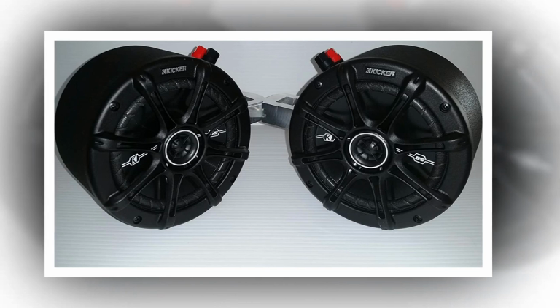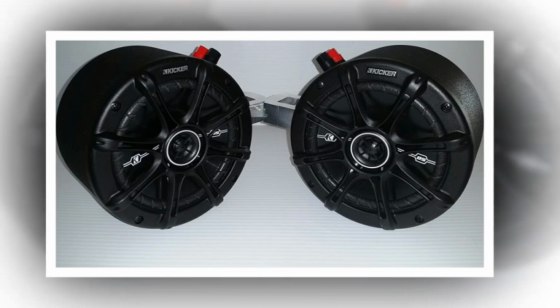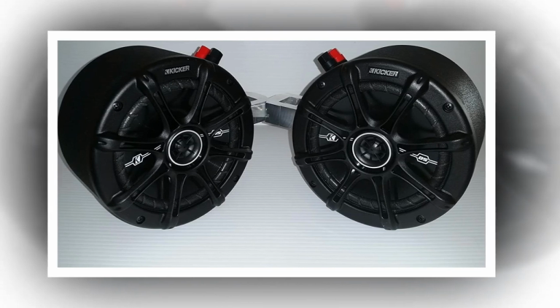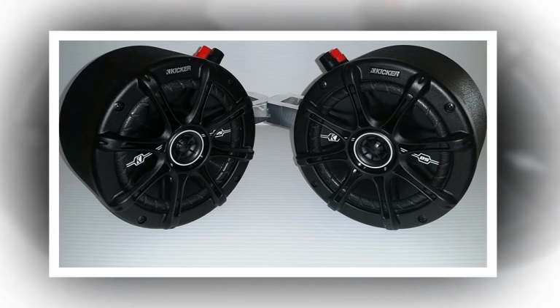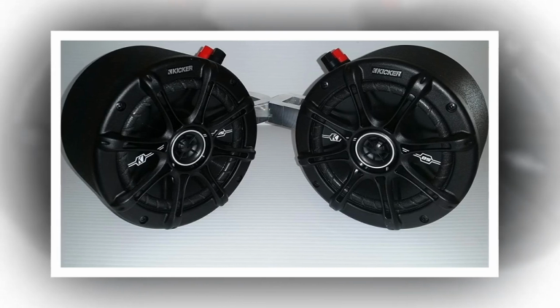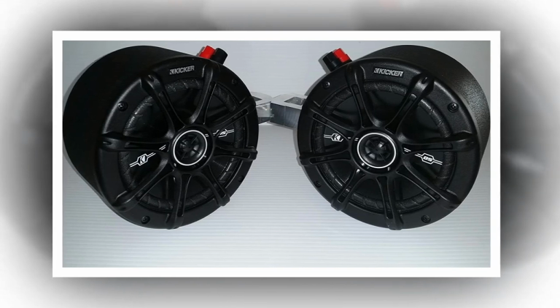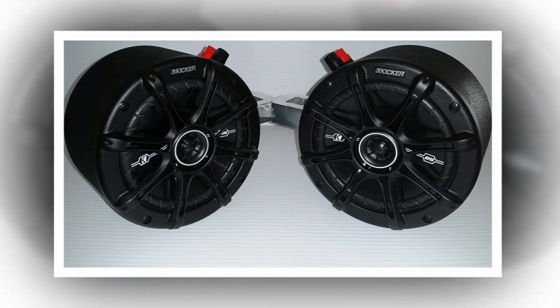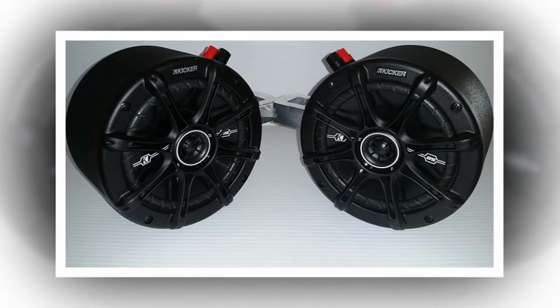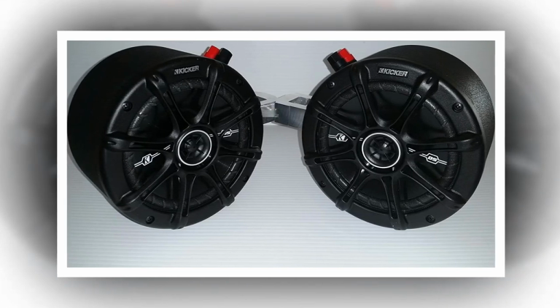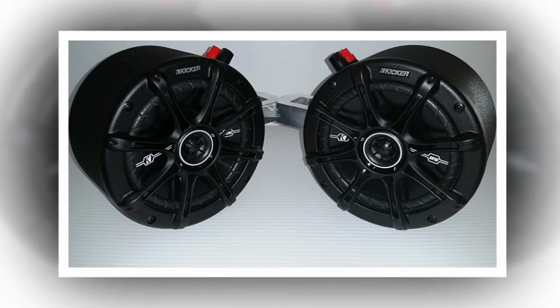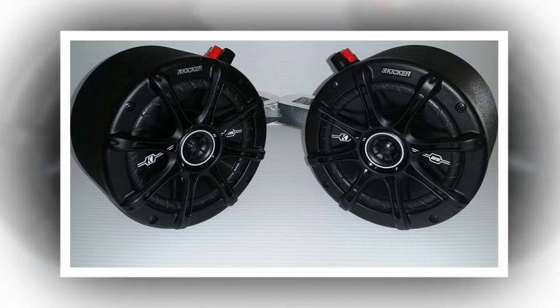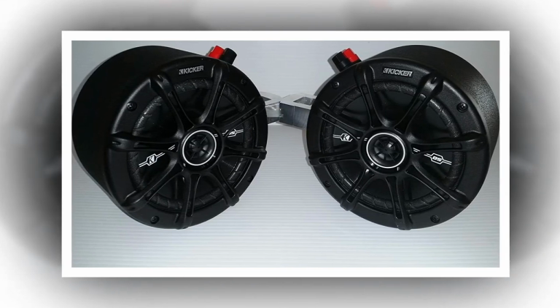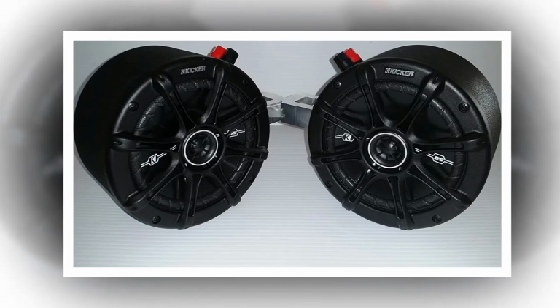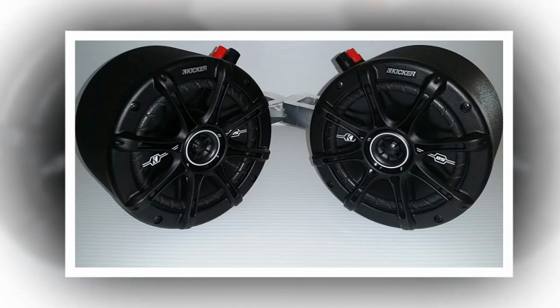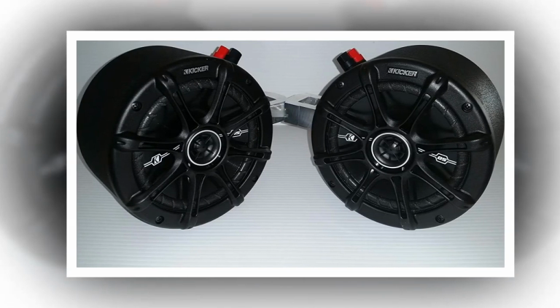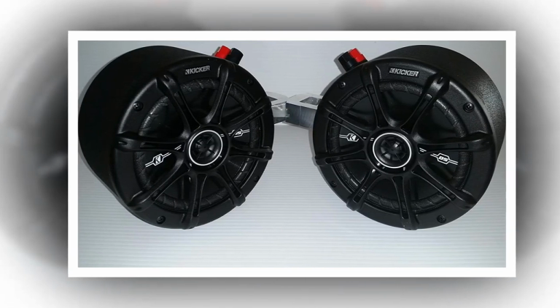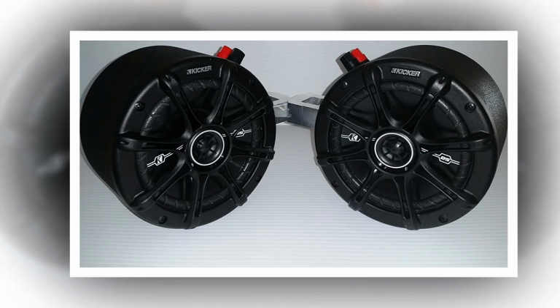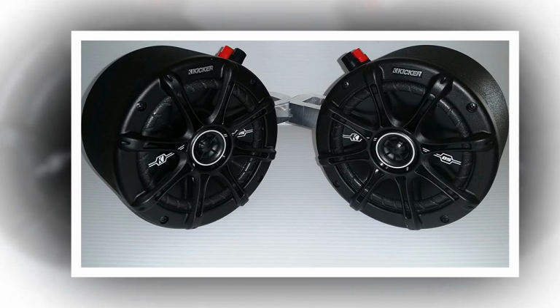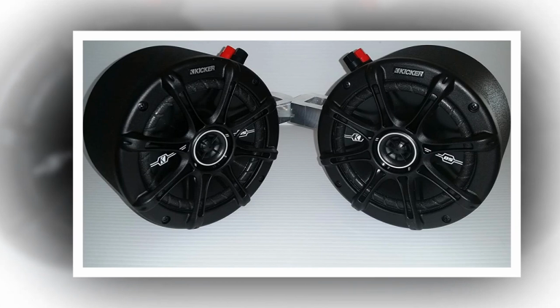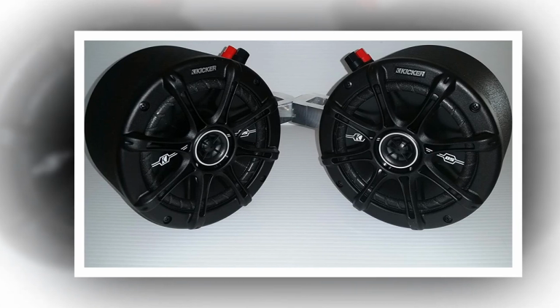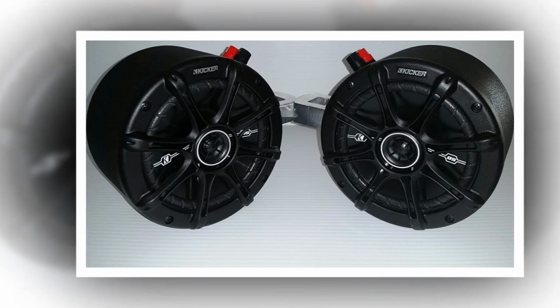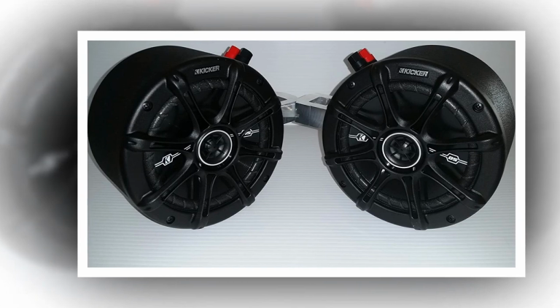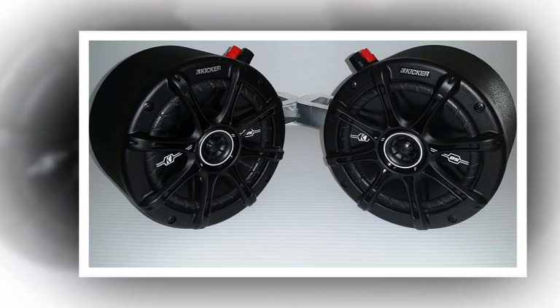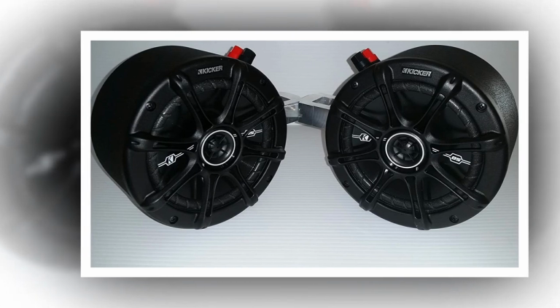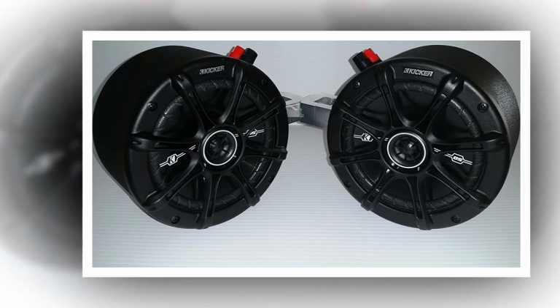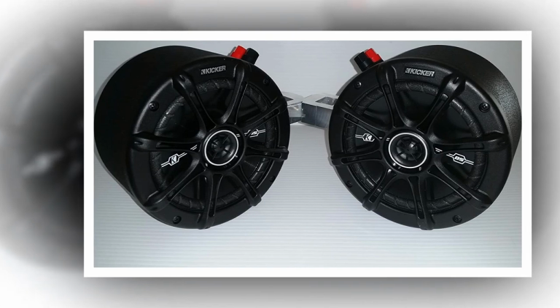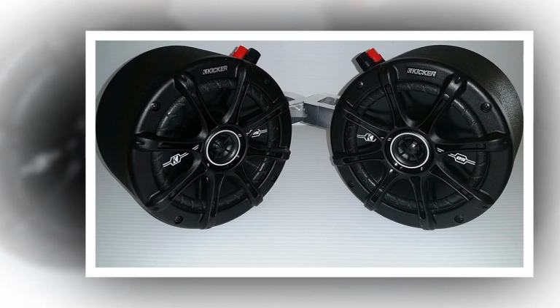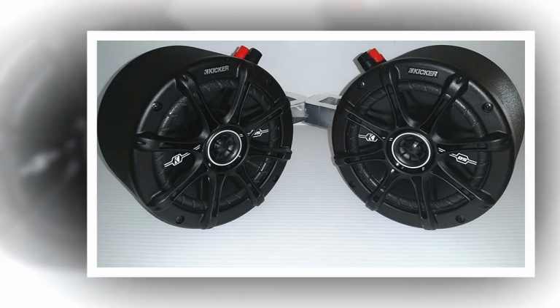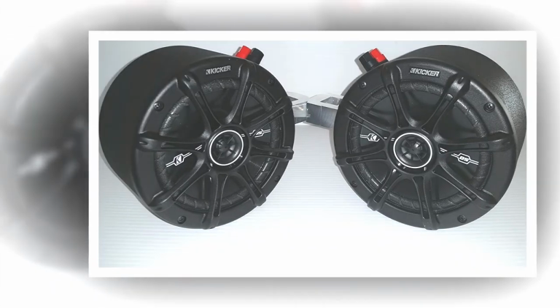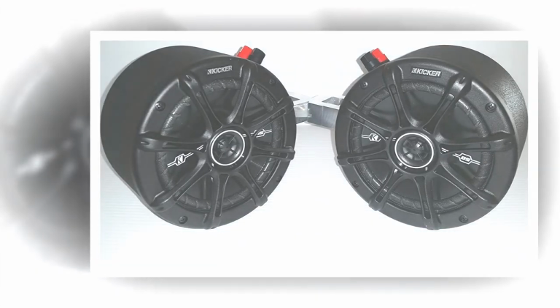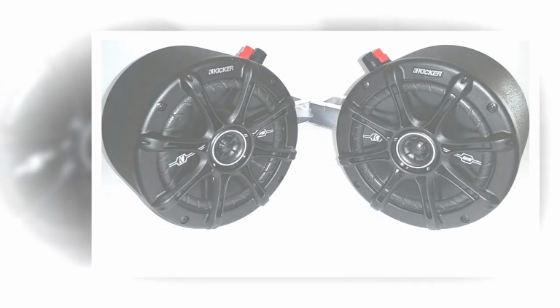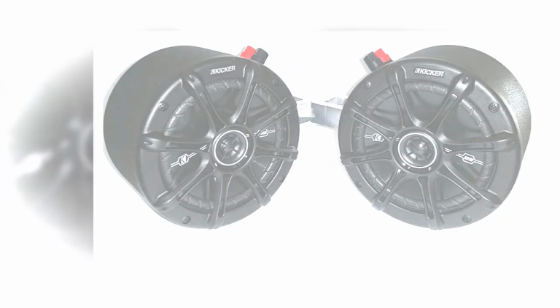Technical details: Brand name Thunder Buckets. Manufacturer: Thunder Buckets TBSP-01. Part number: TBSP-014.